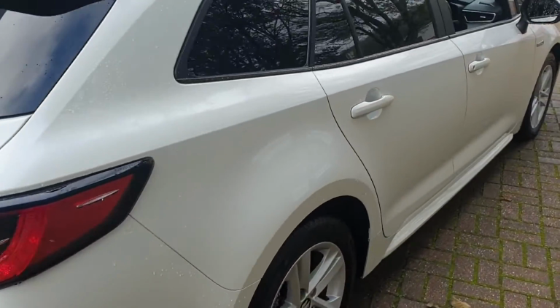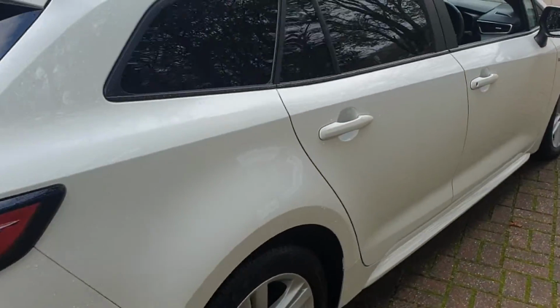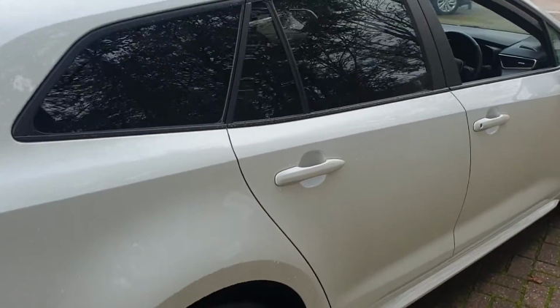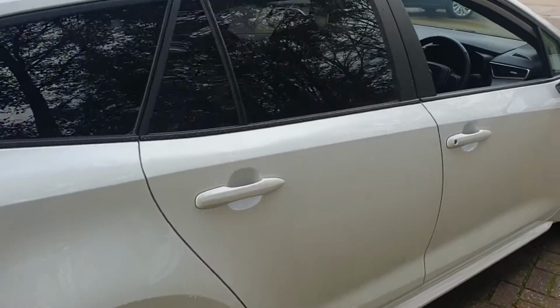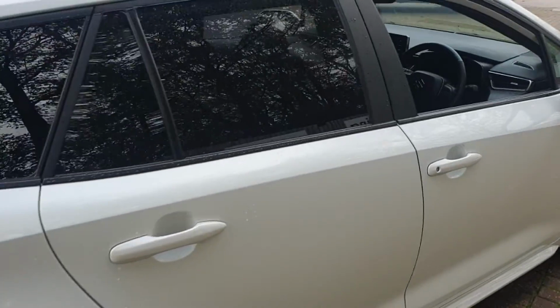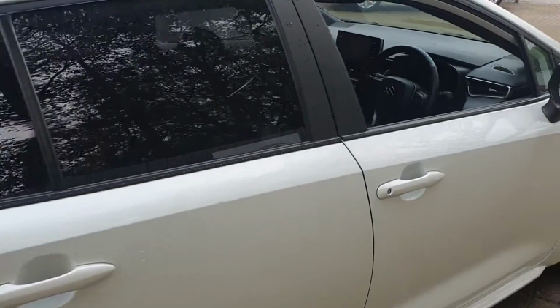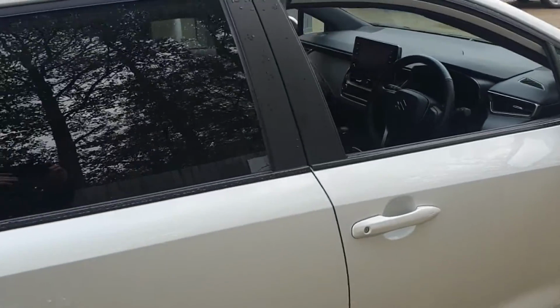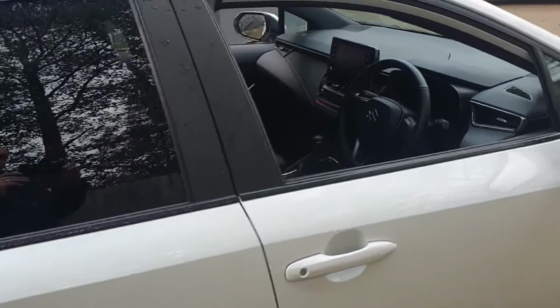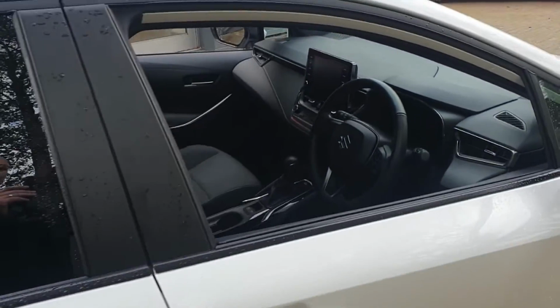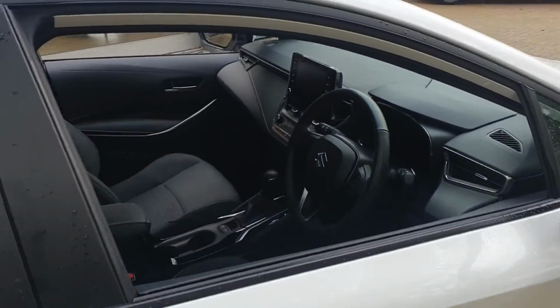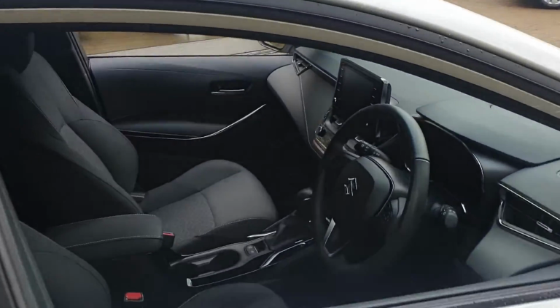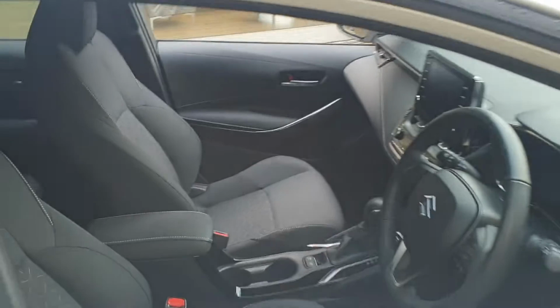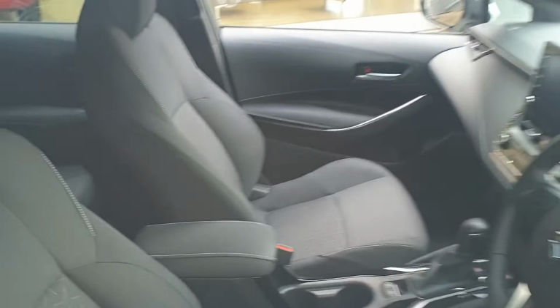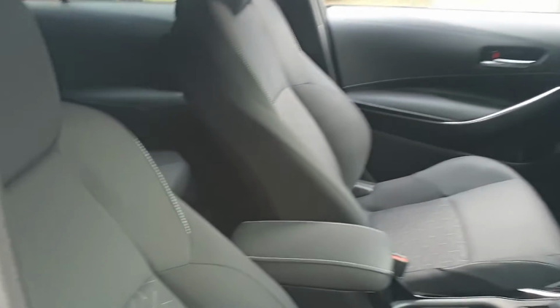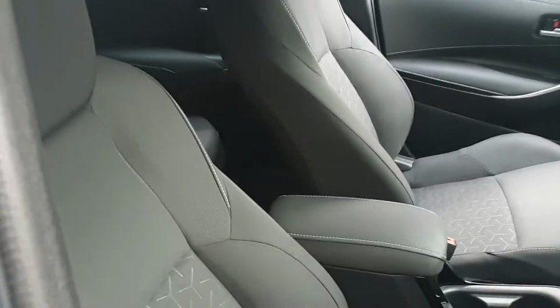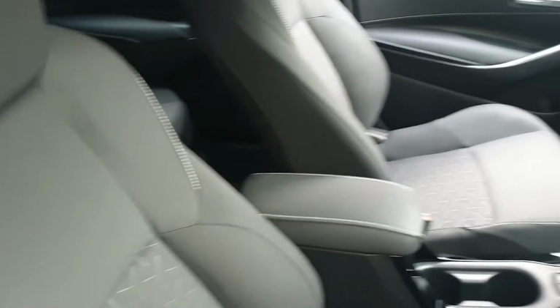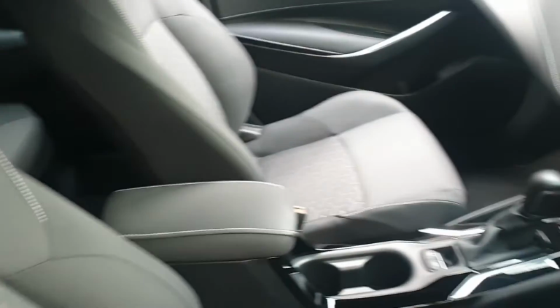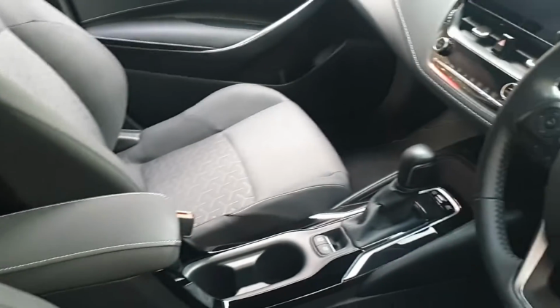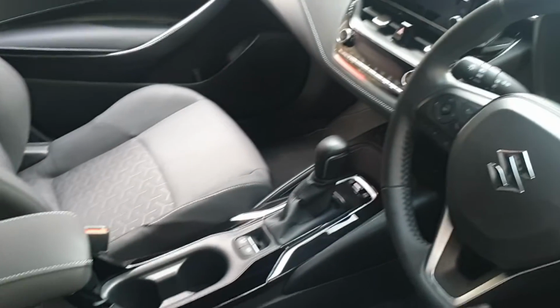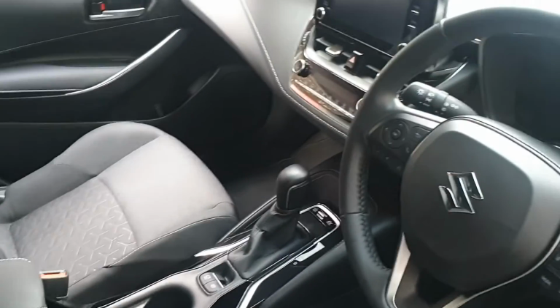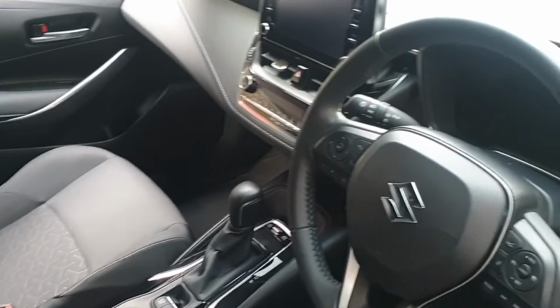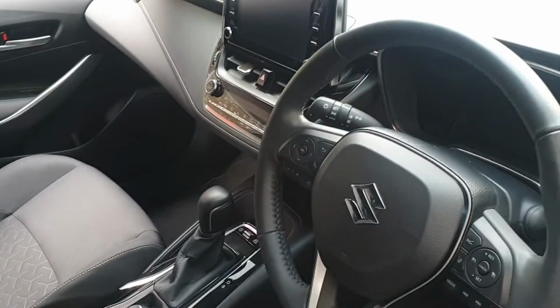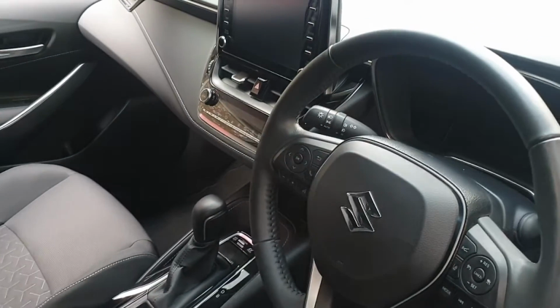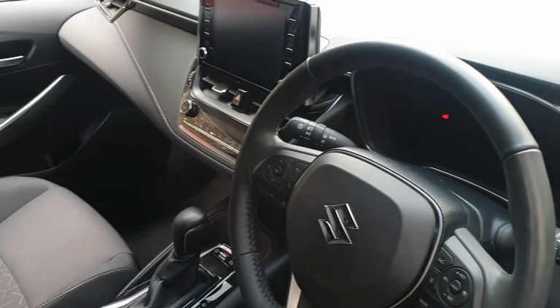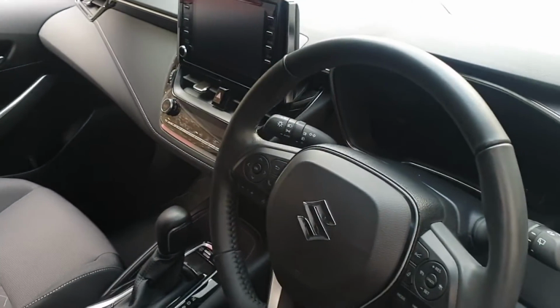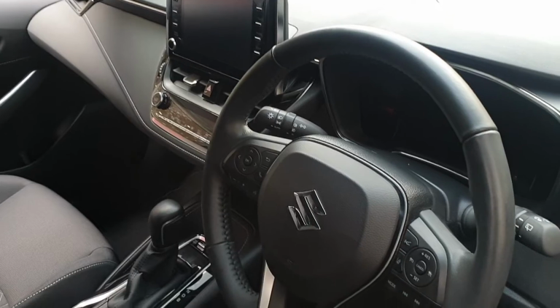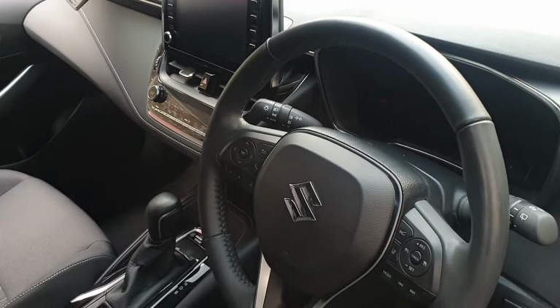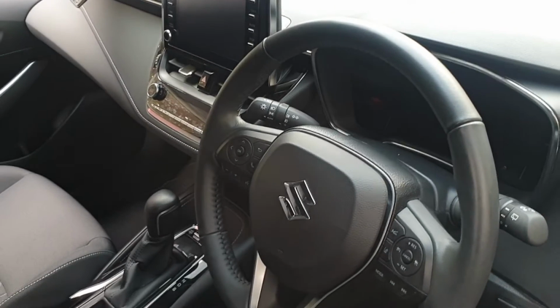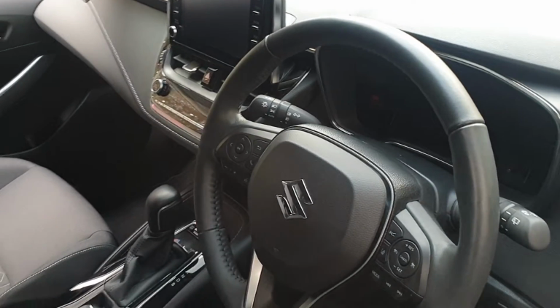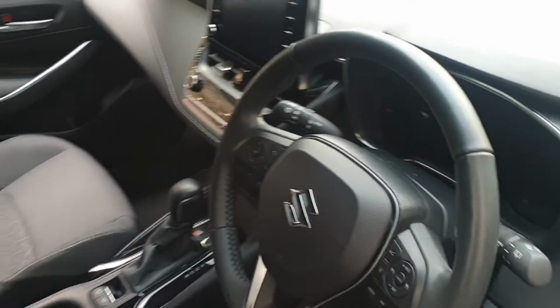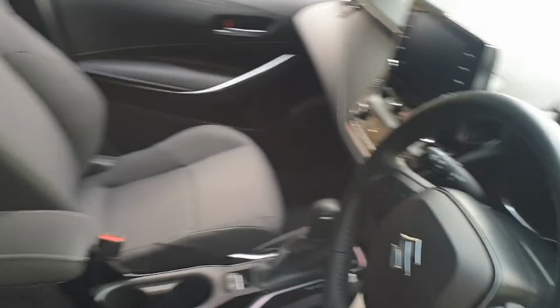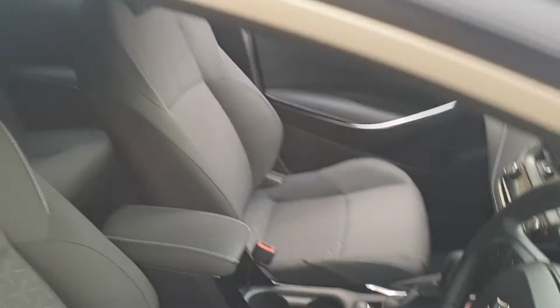It comes with heated front seats. It's automatic with stop-start technology, and has controls on the steering wheel for your phone and the stereo itself.